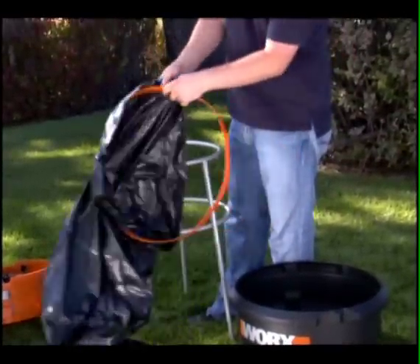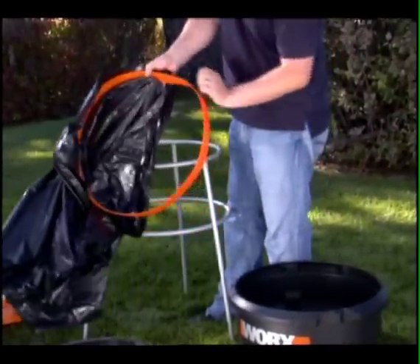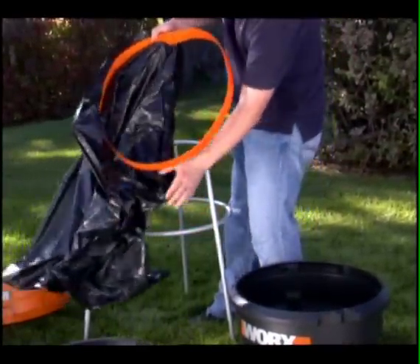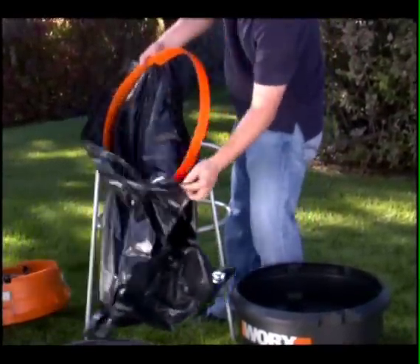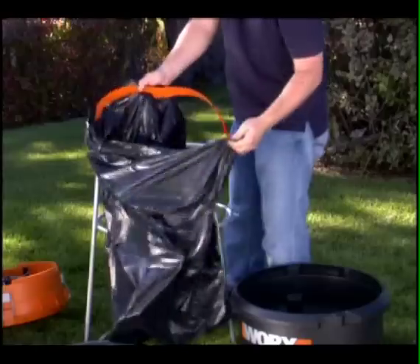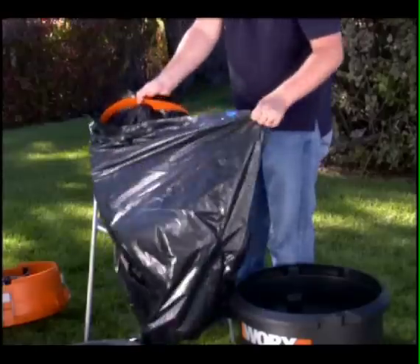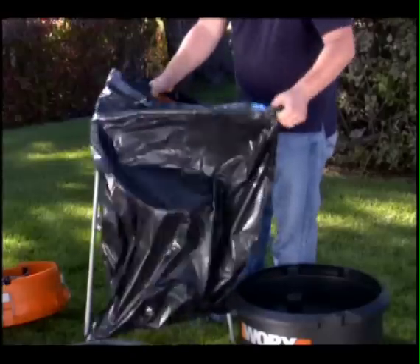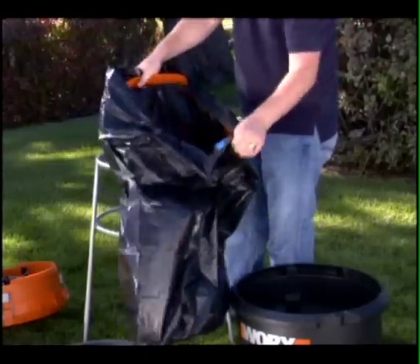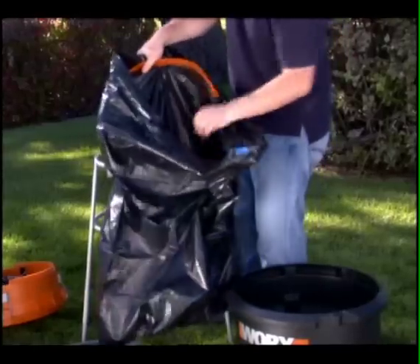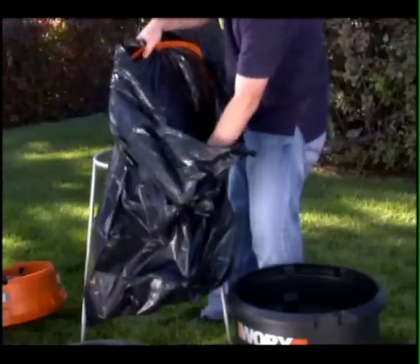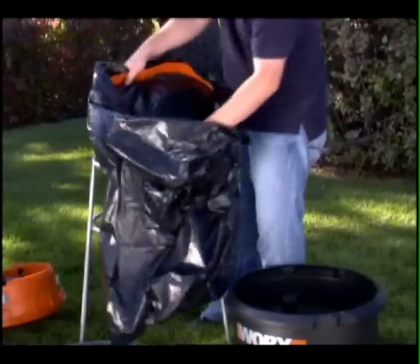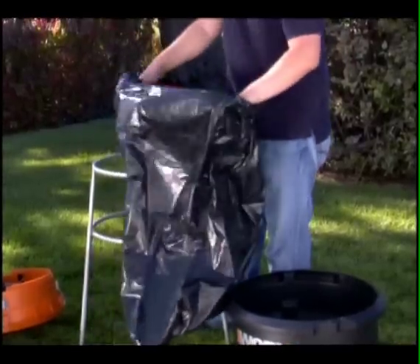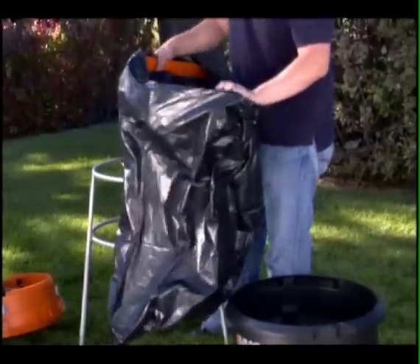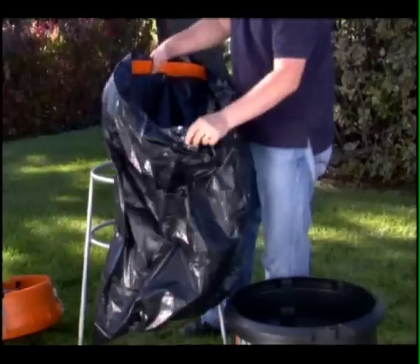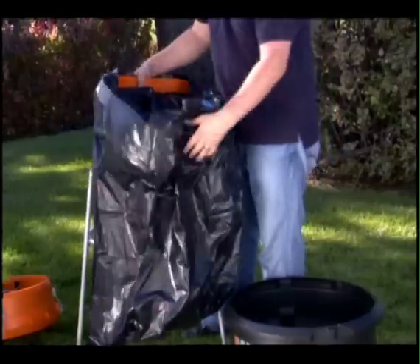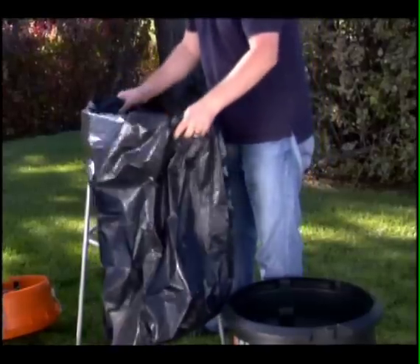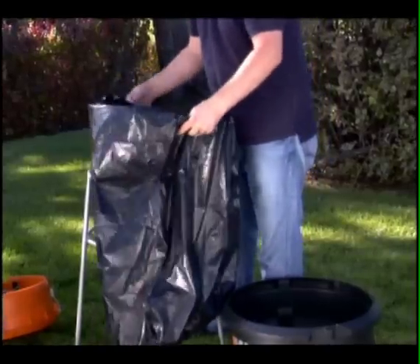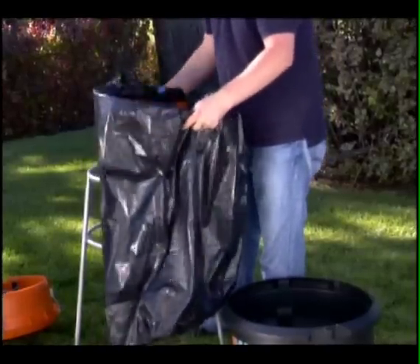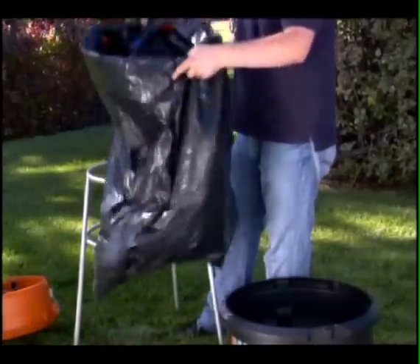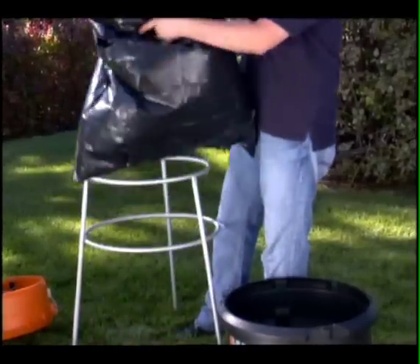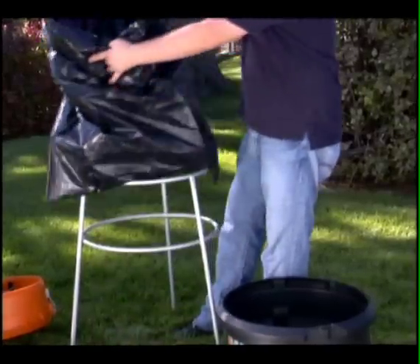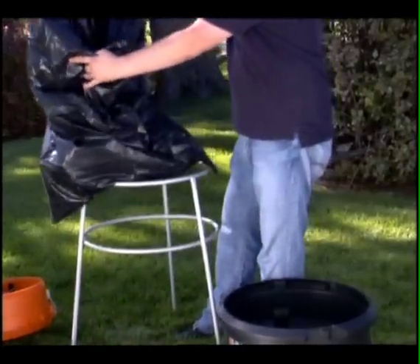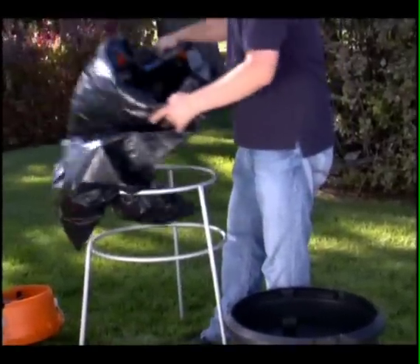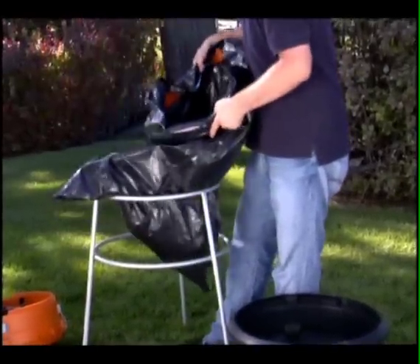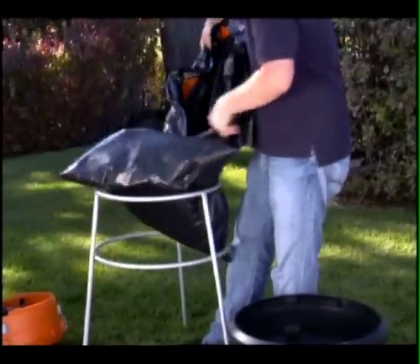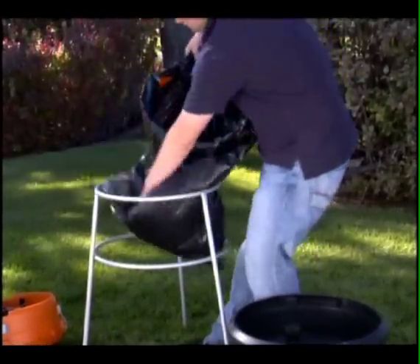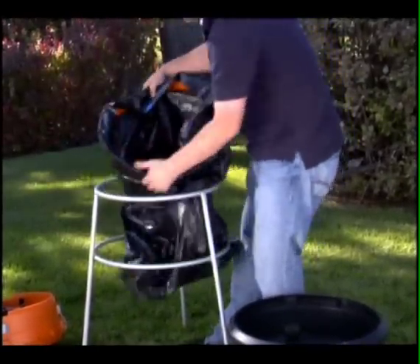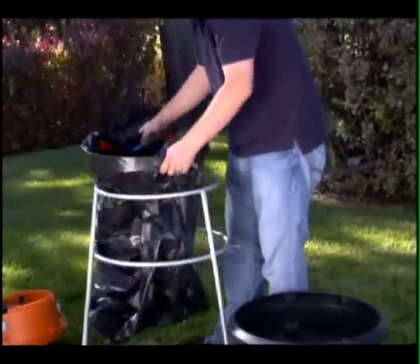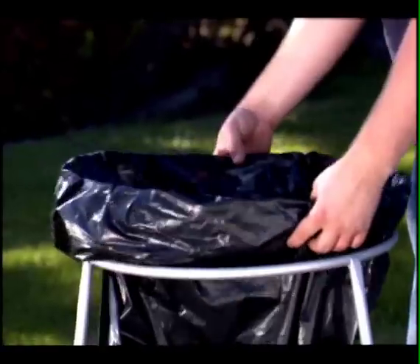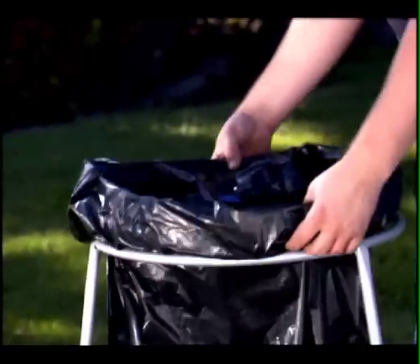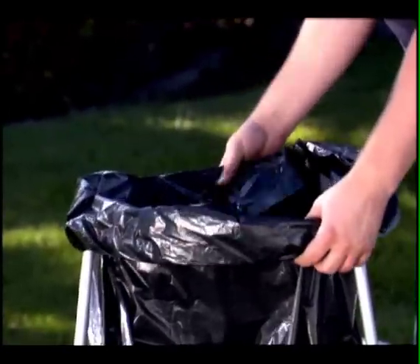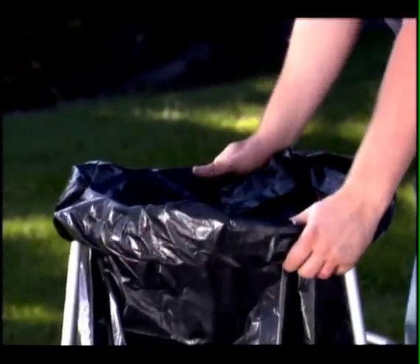The unique design of the Works Leaf Mulcher's bag support ring solves the annoying problem of keeping the plastic bag open while you're collecting leaves. Just roll the bag over the top of the stand and keep it in place while collecting the mulched leaves.